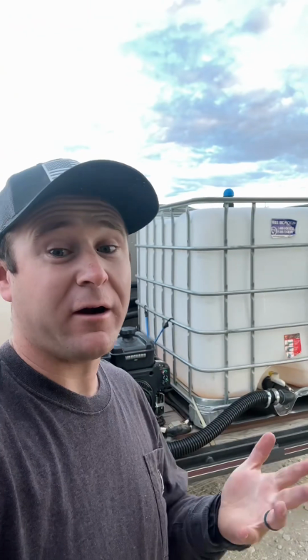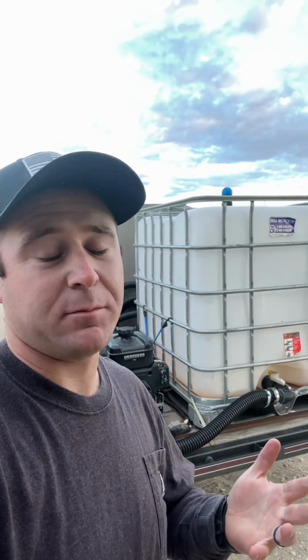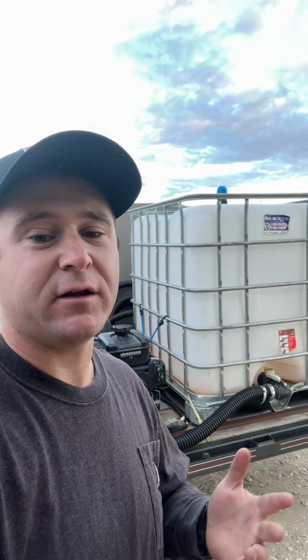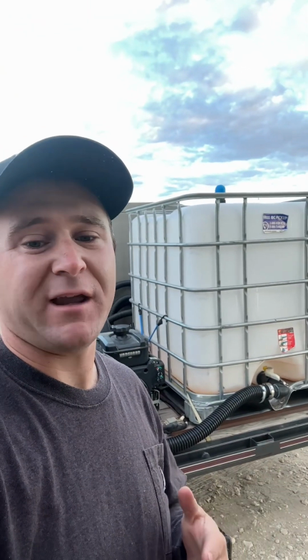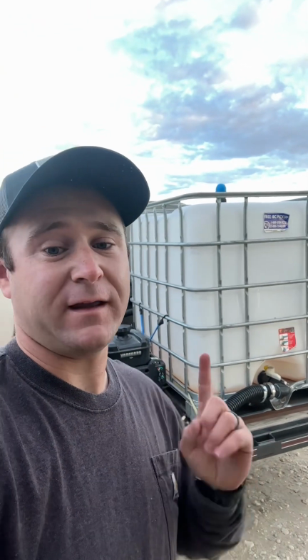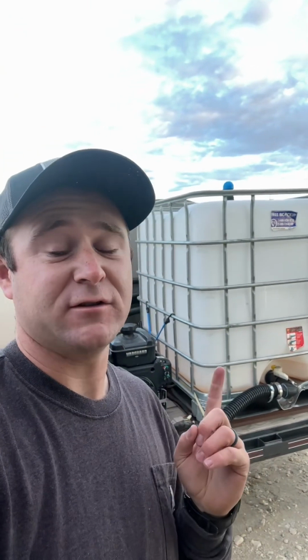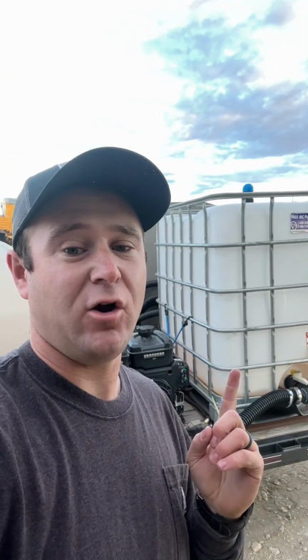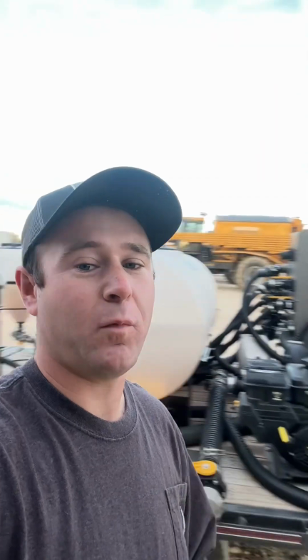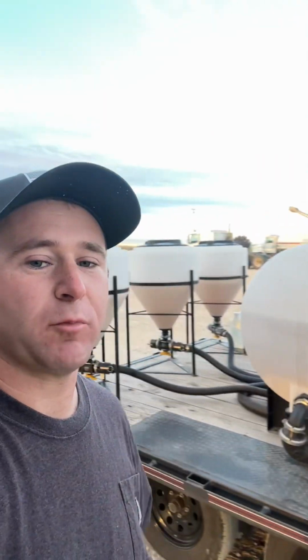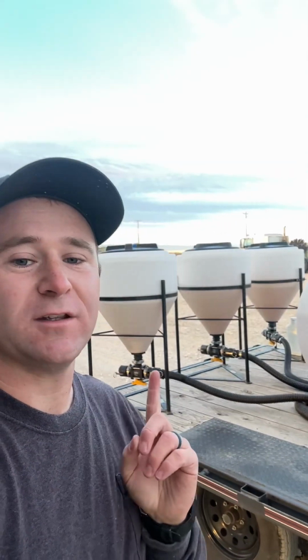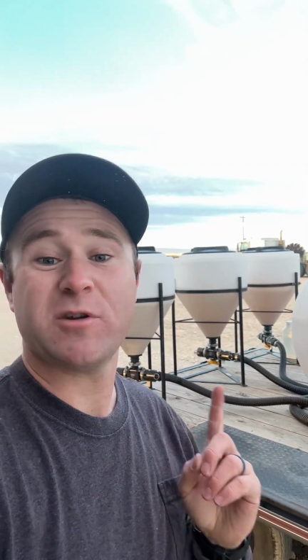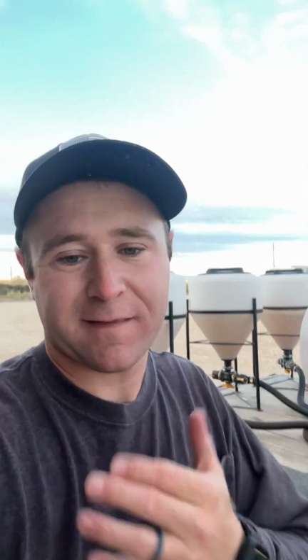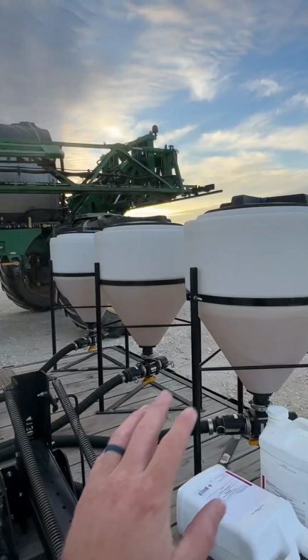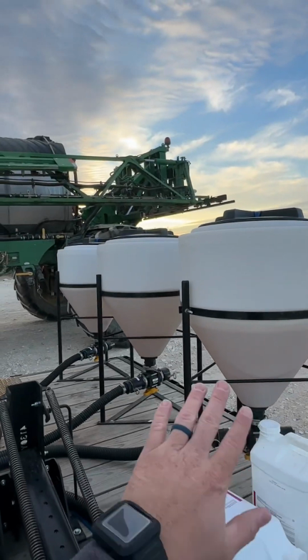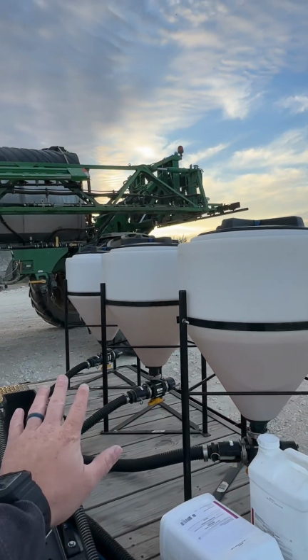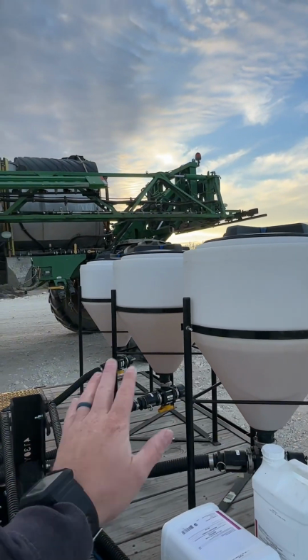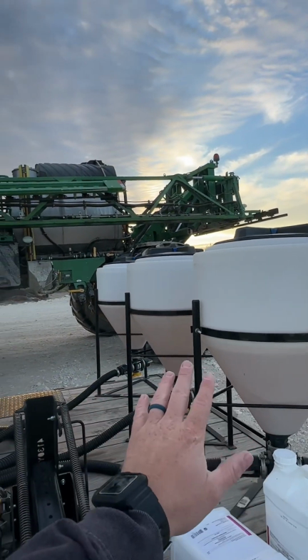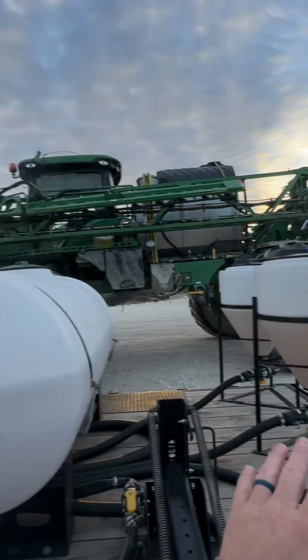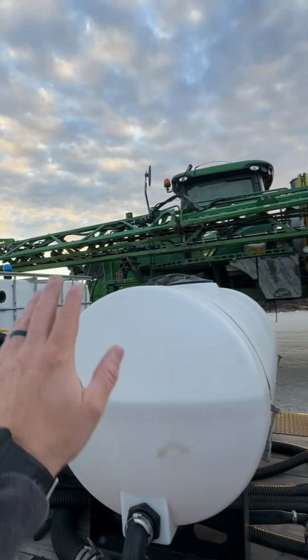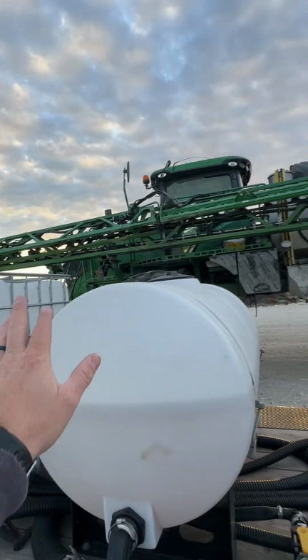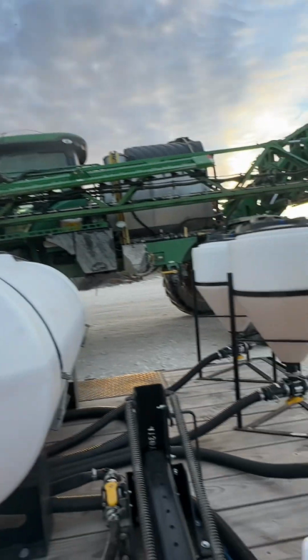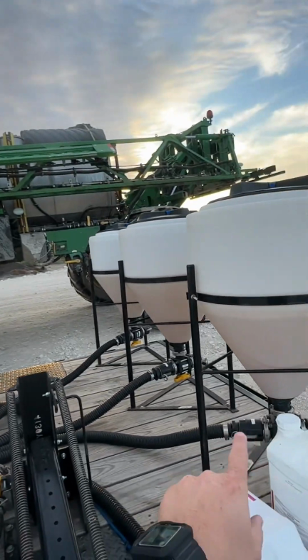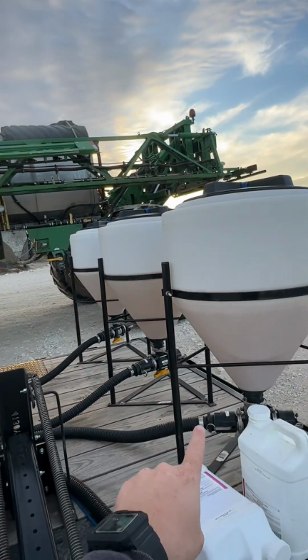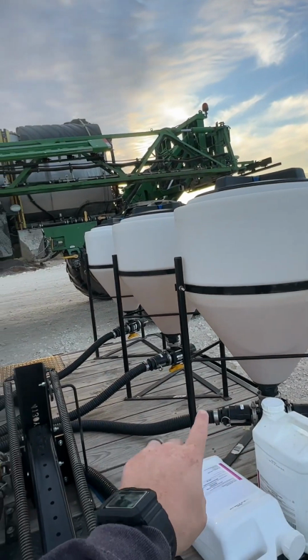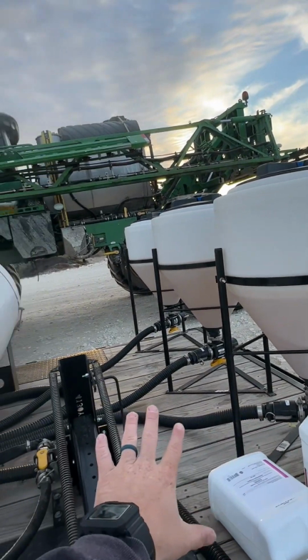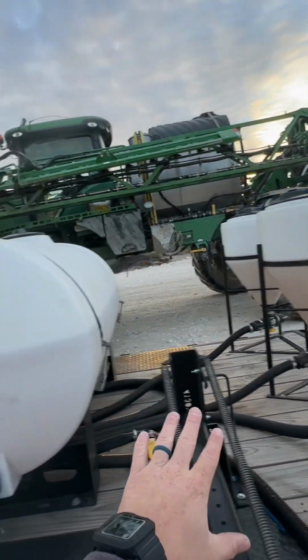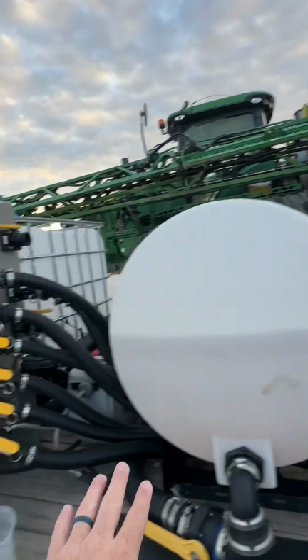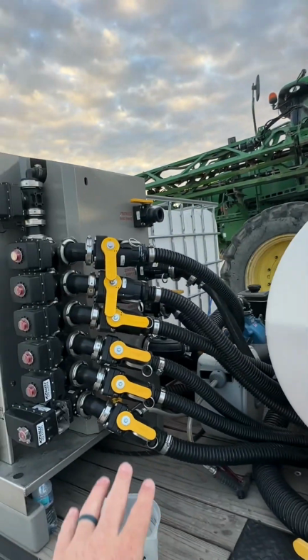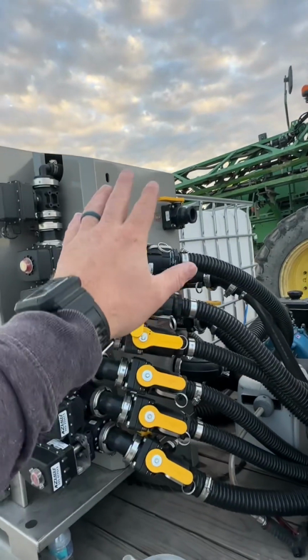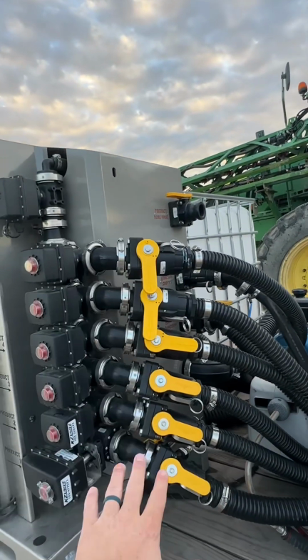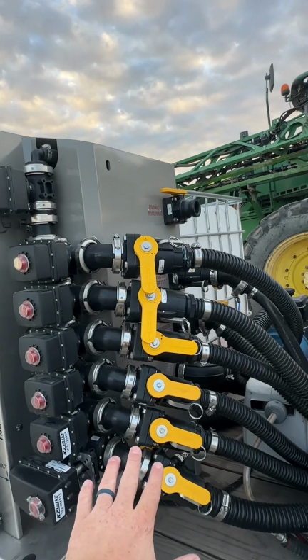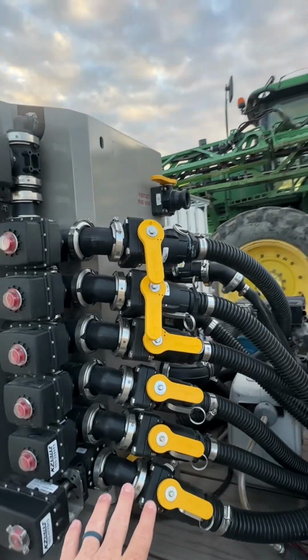Primarily this would be a really good application if you have to use a lot of totes or you want to put your product into combo machines like this. Once you have all of your products loaded in here or into a tote, you can connect these hoses into the corresponding valves right here.